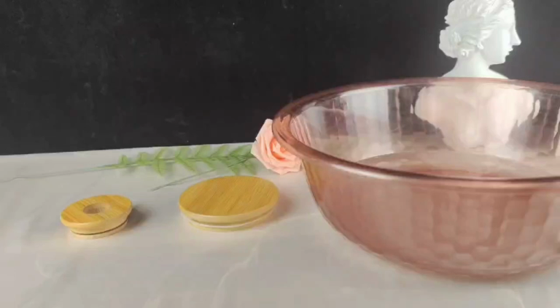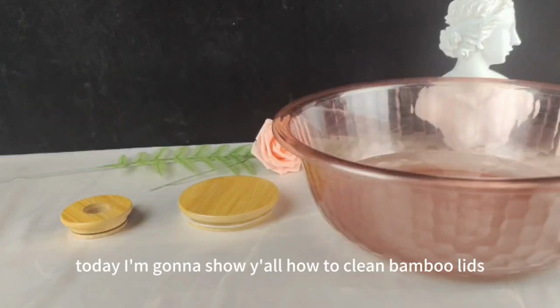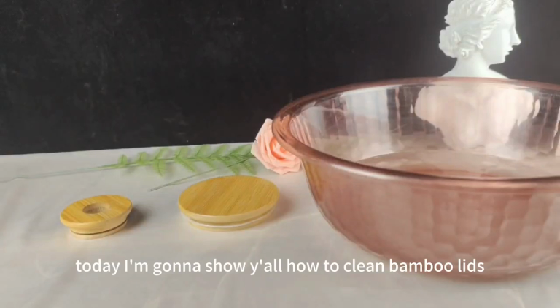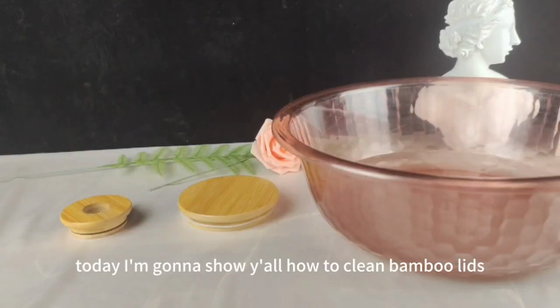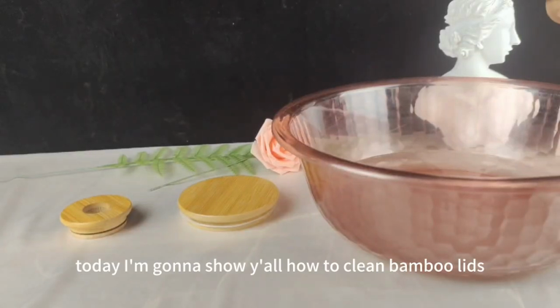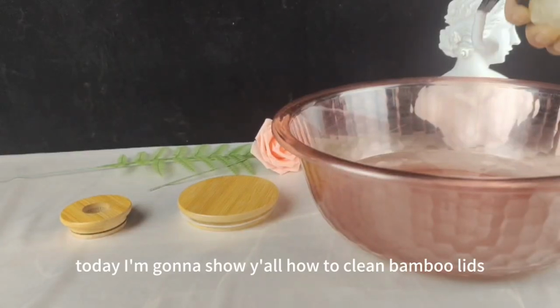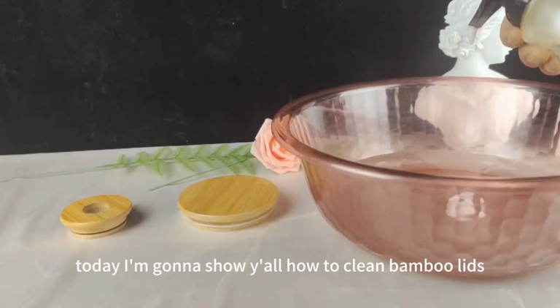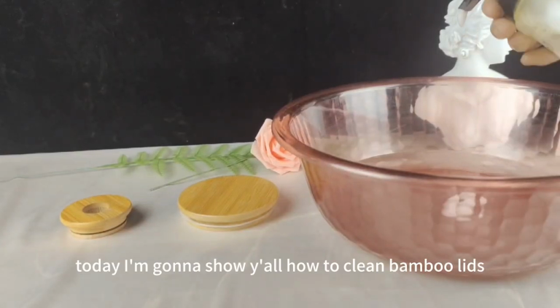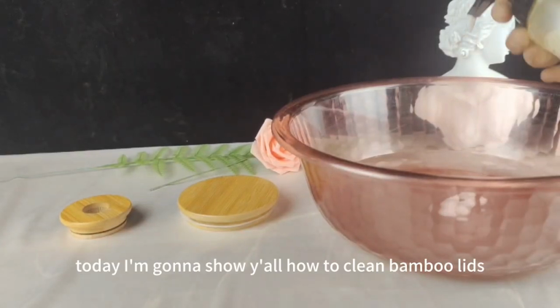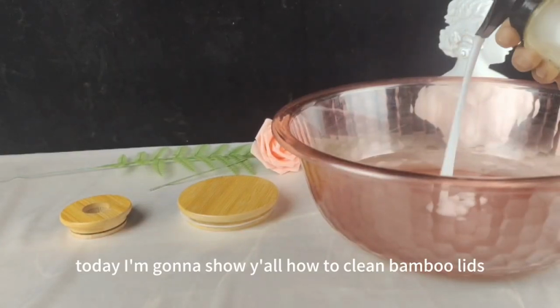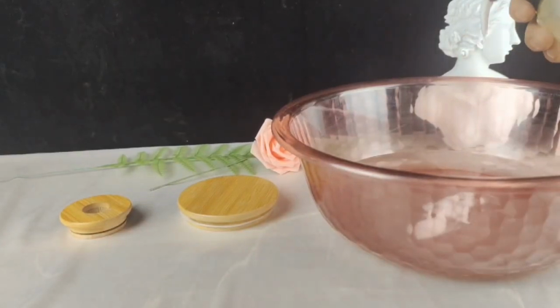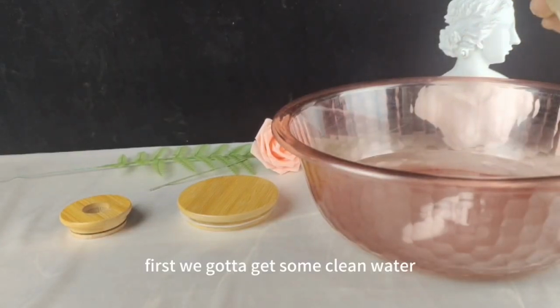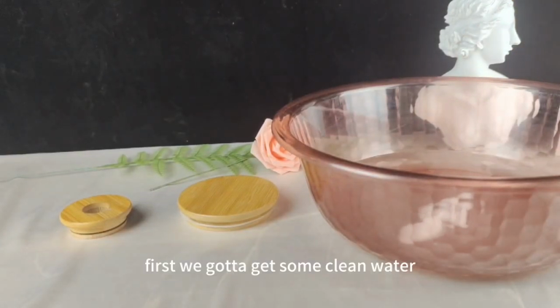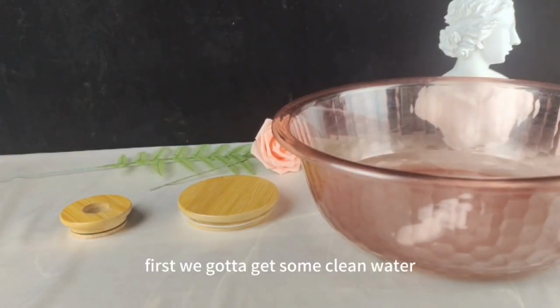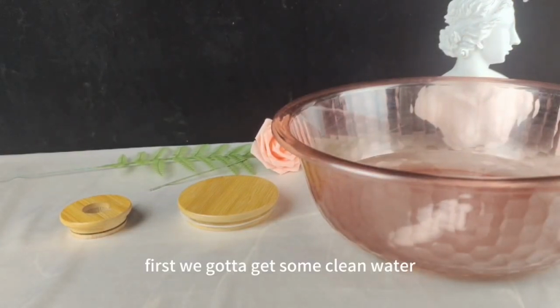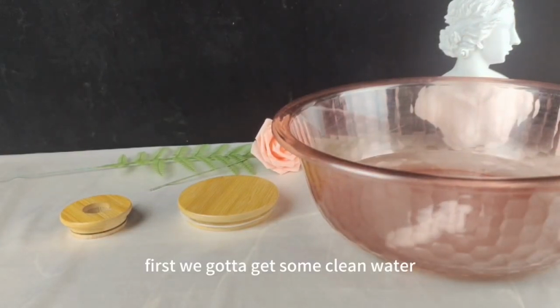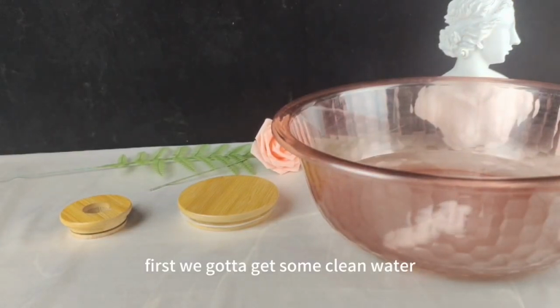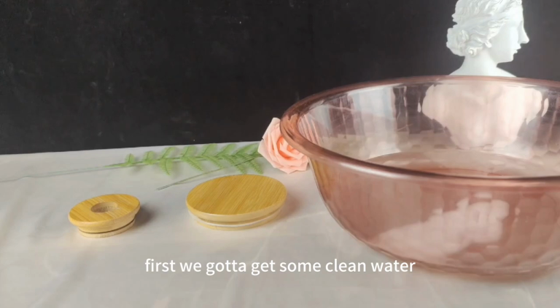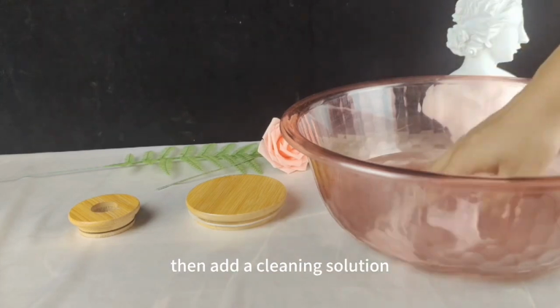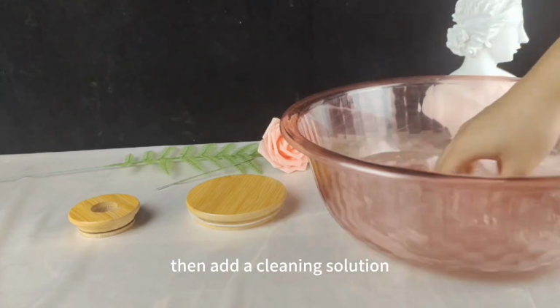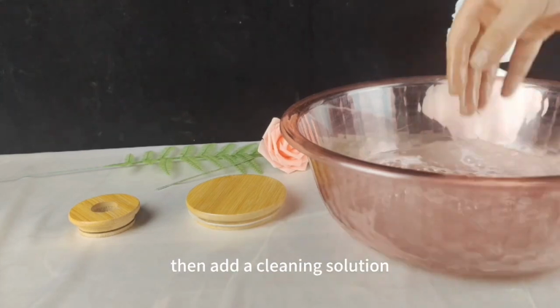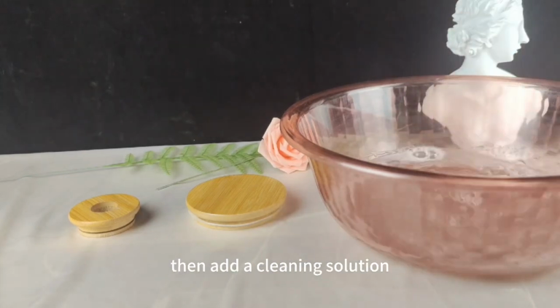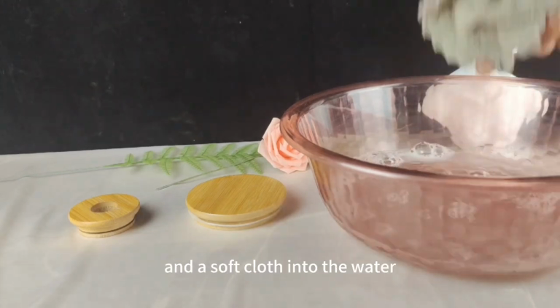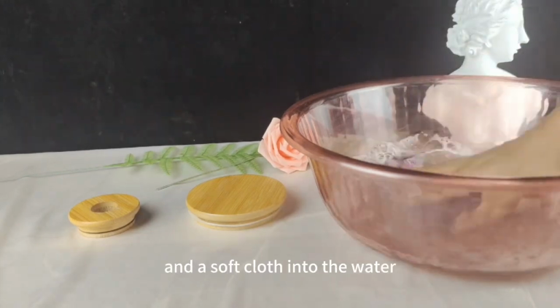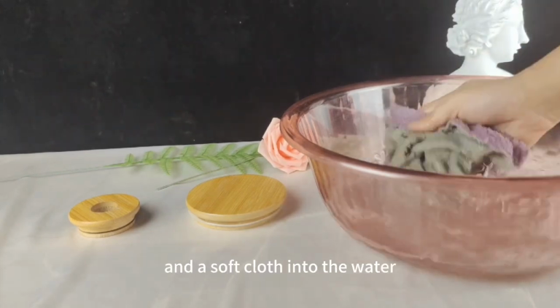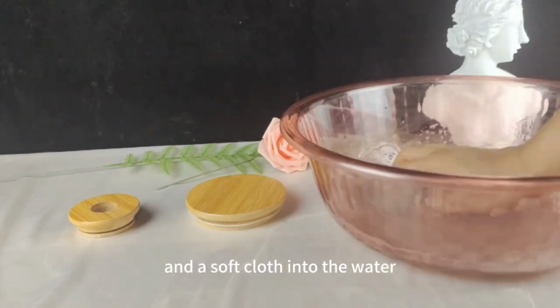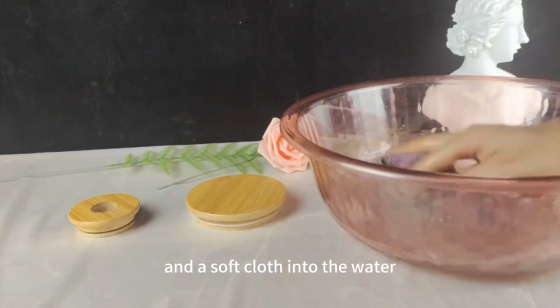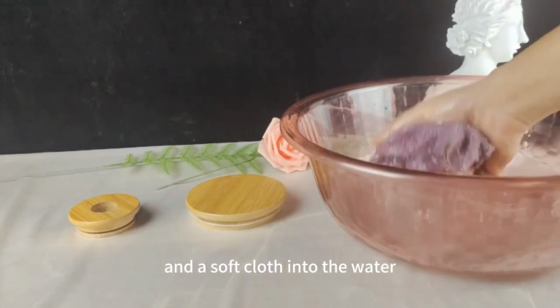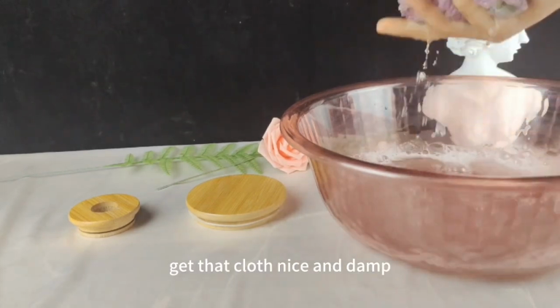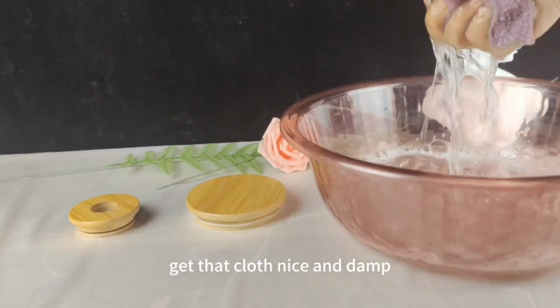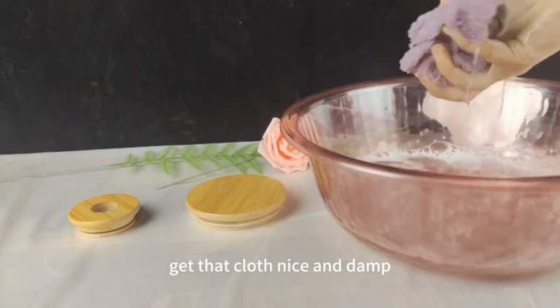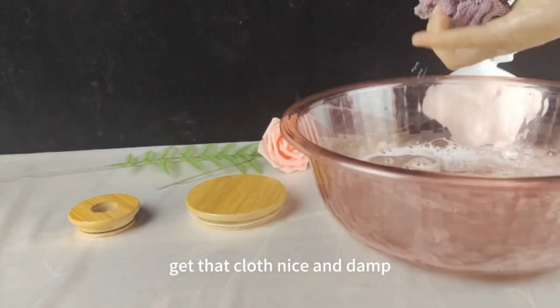Today, I'm going to show y'all how to clean bamboo lids. First, we've got to get some clean water, then add a cleaning solution and a soft cloth into the water. Get that cloth nice and damp.